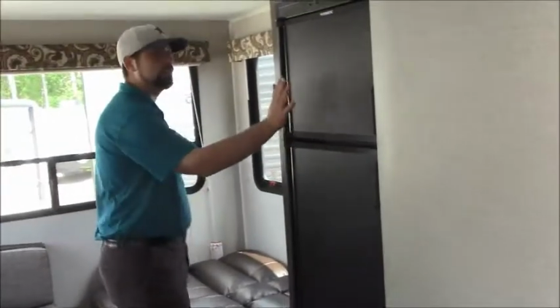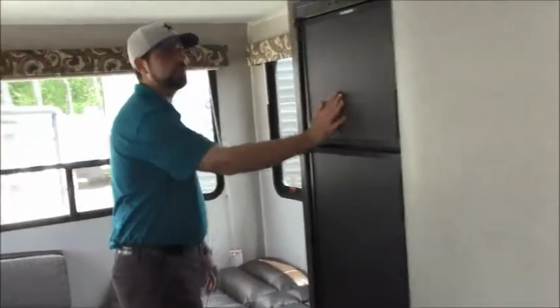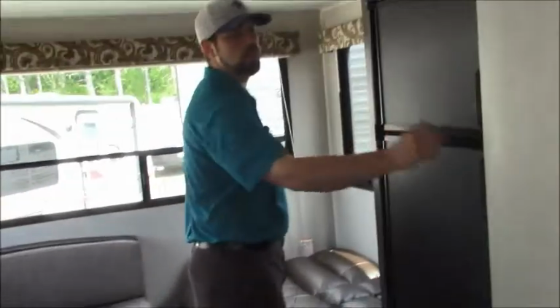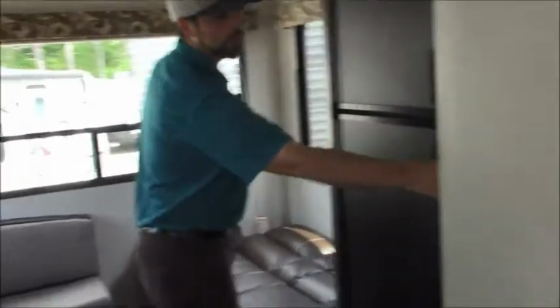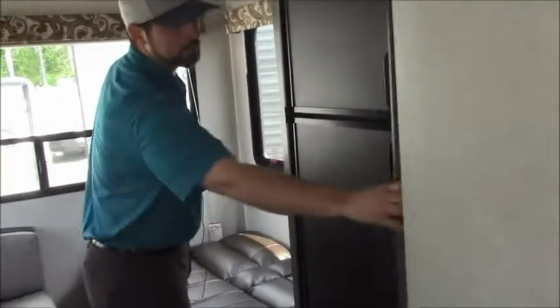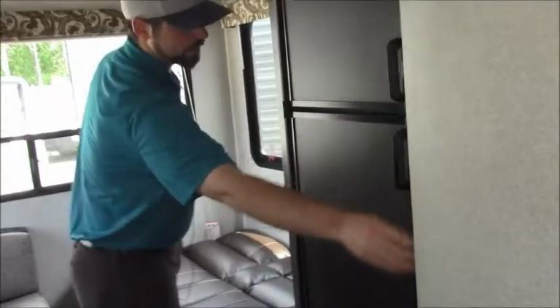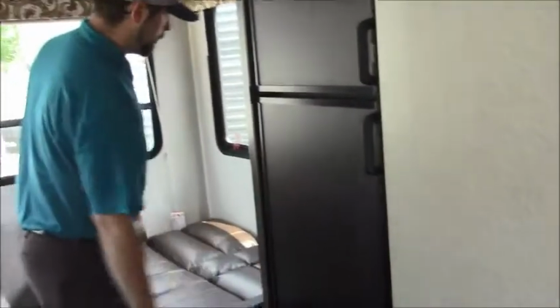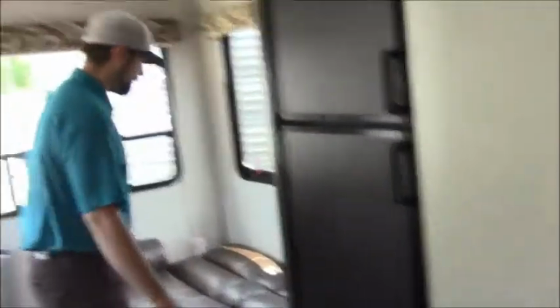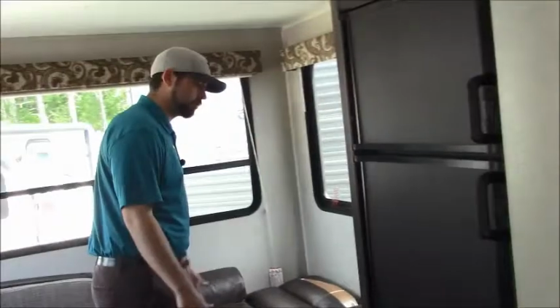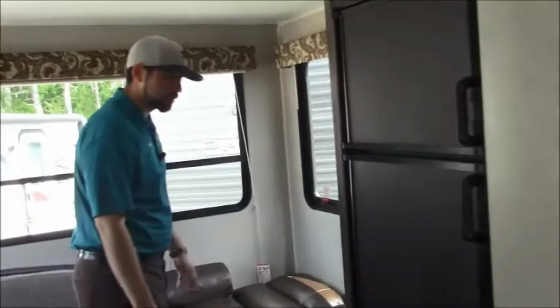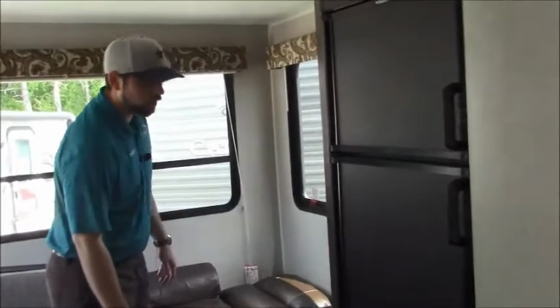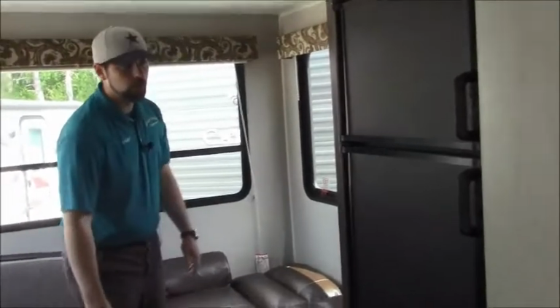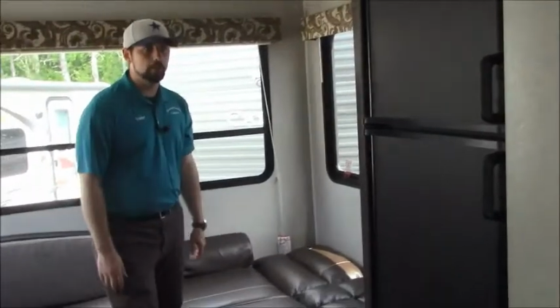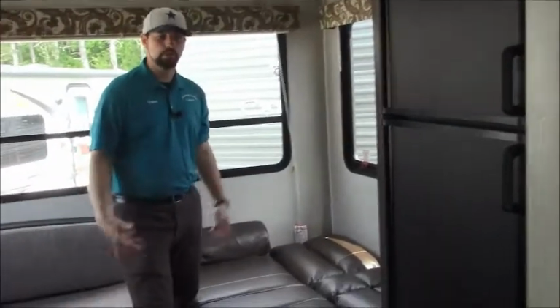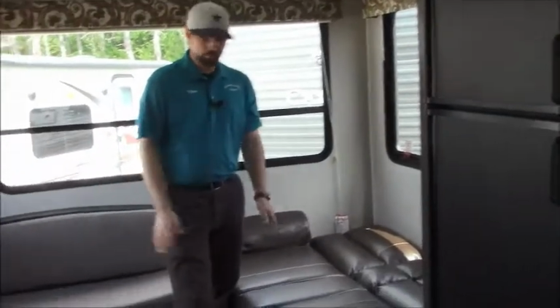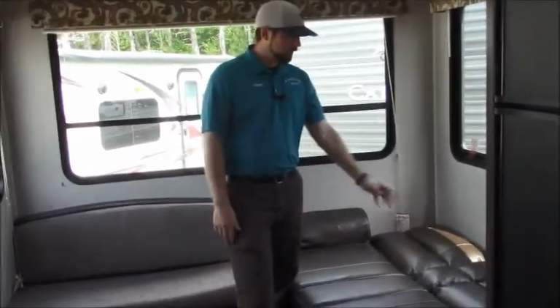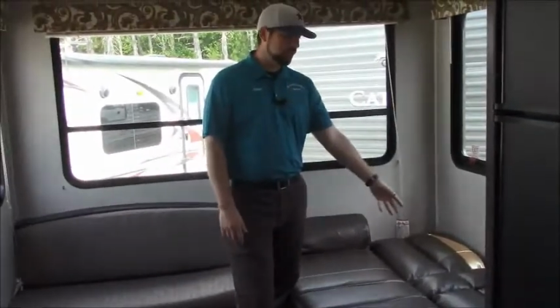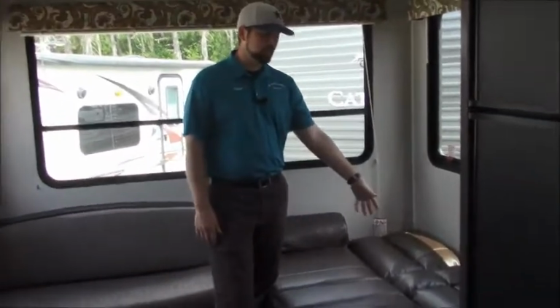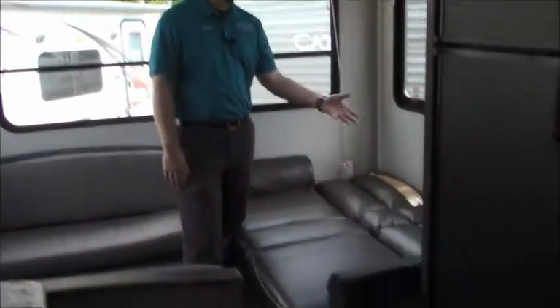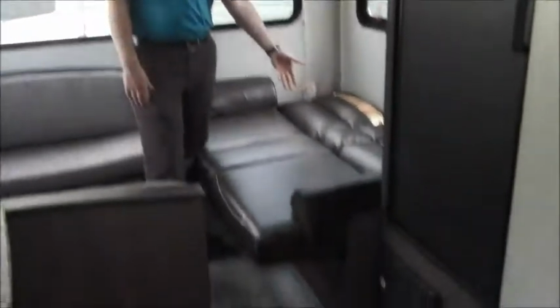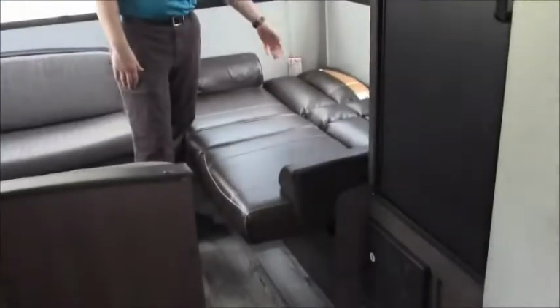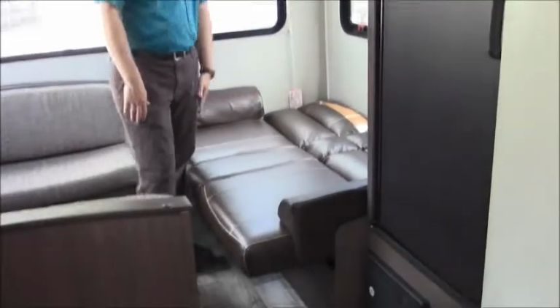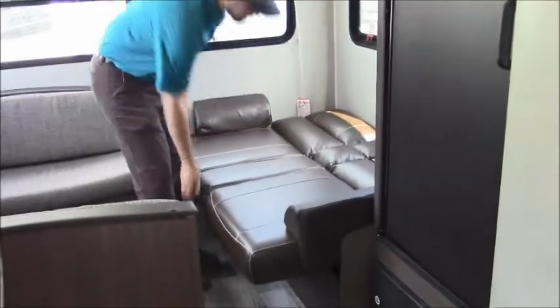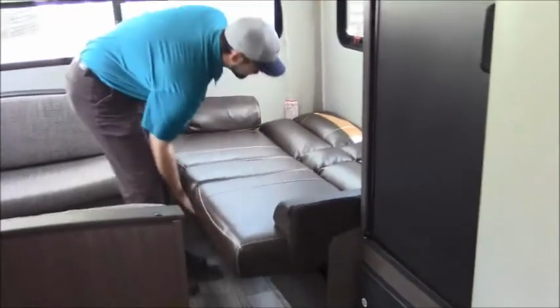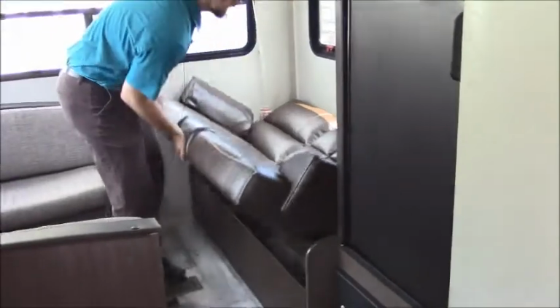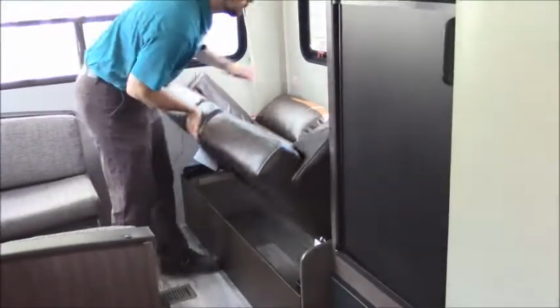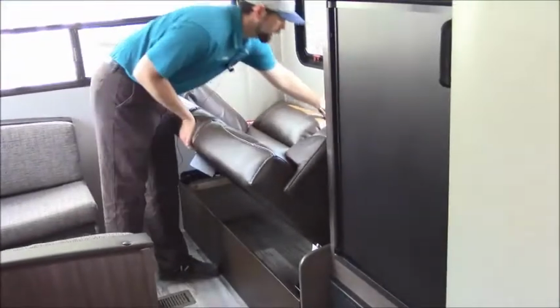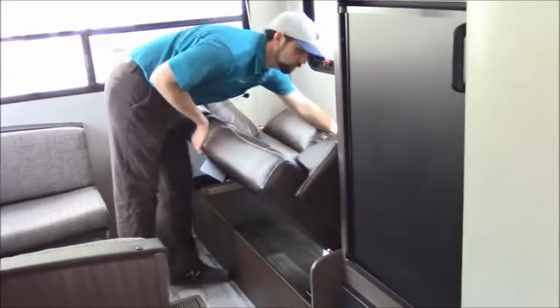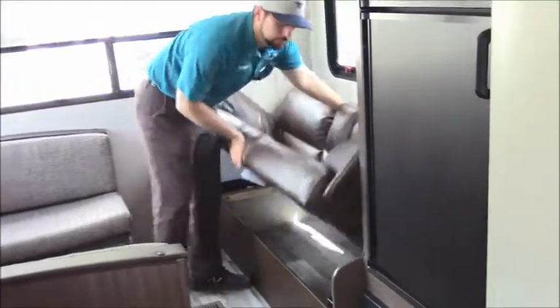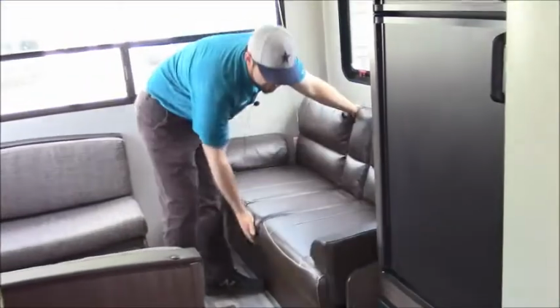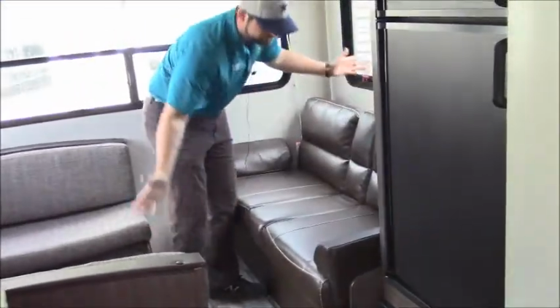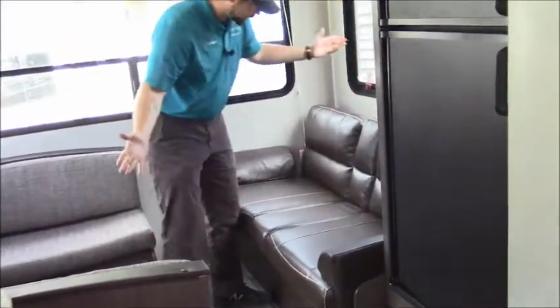Moving back here, we have the fridge as well as some pantry space, so you do have some extra storage for your food. This is what they call a jackknife sofa — it's in the down position now, real simple to set up, and you're done.